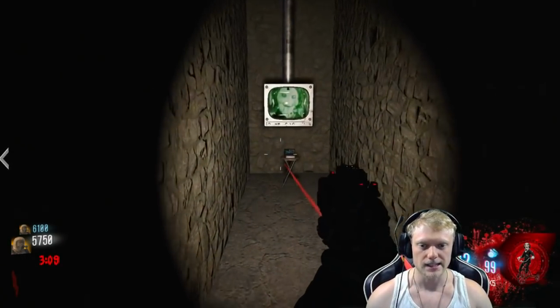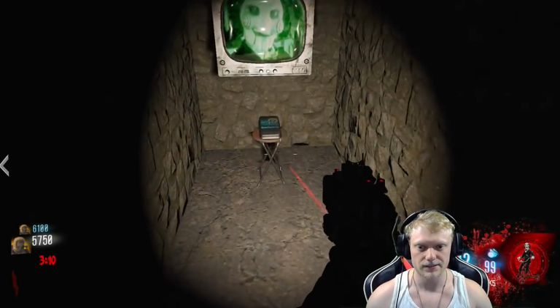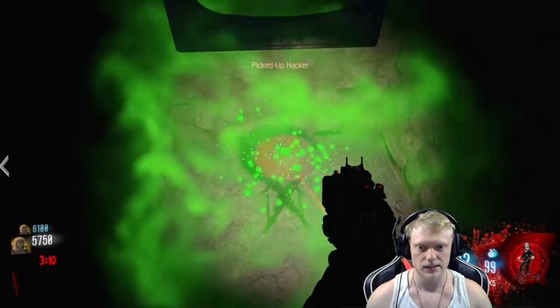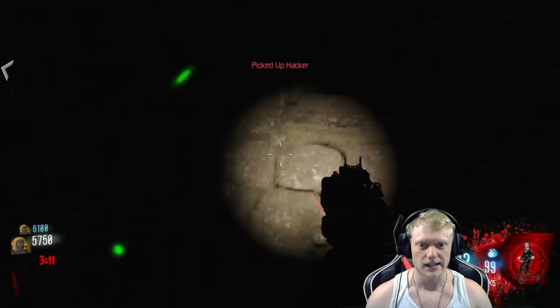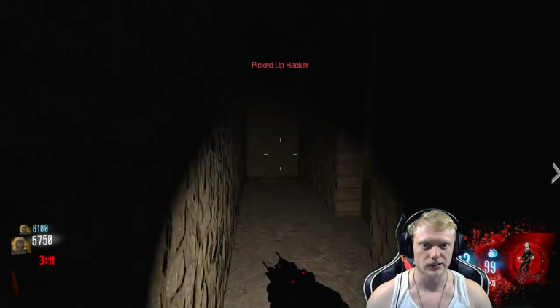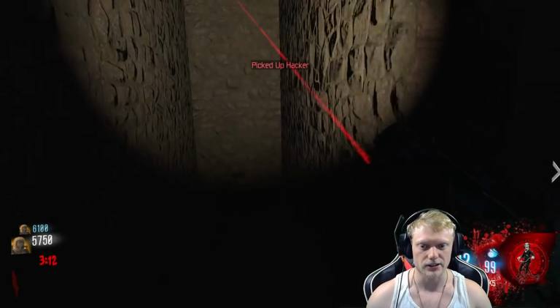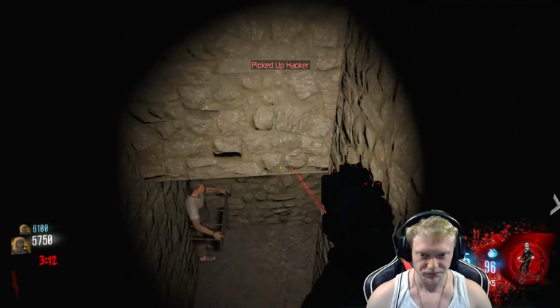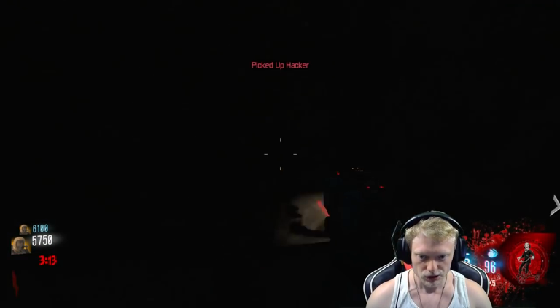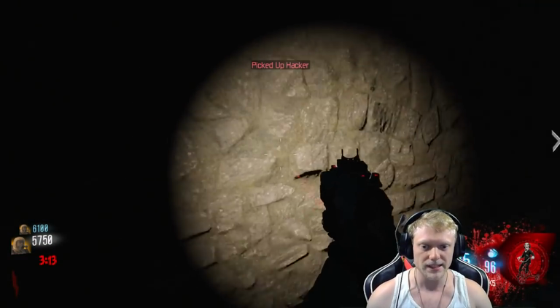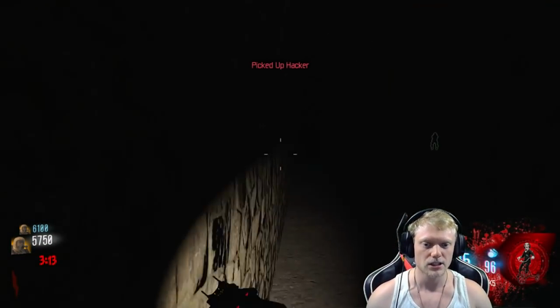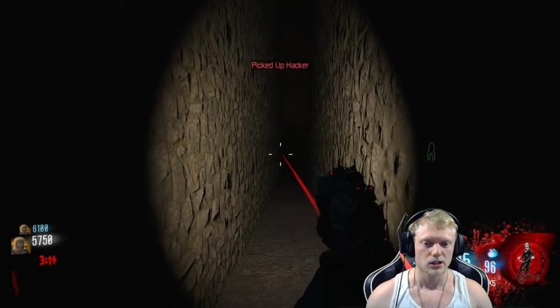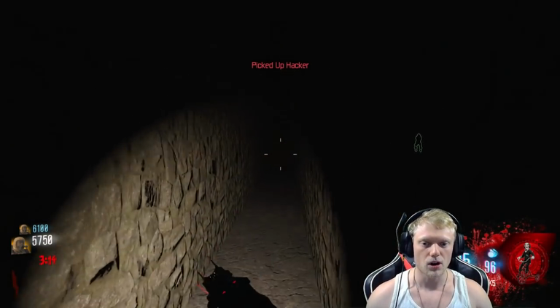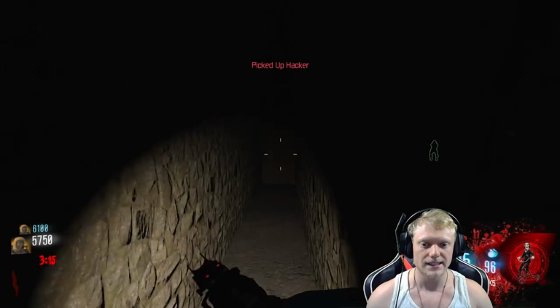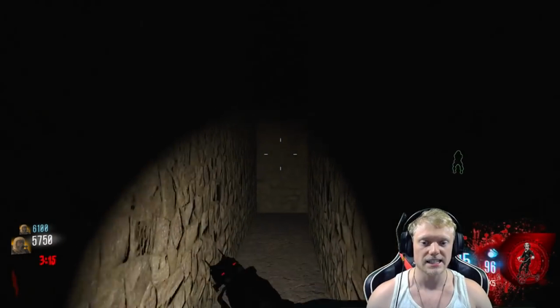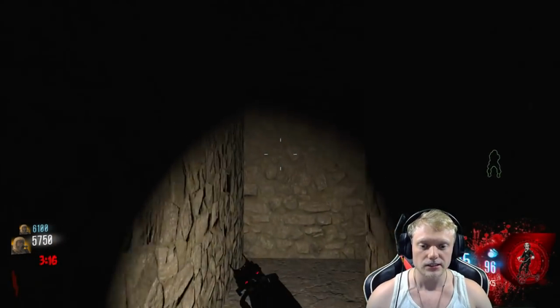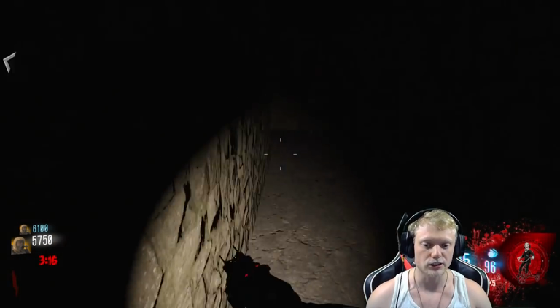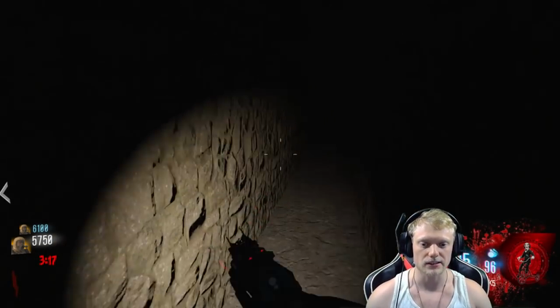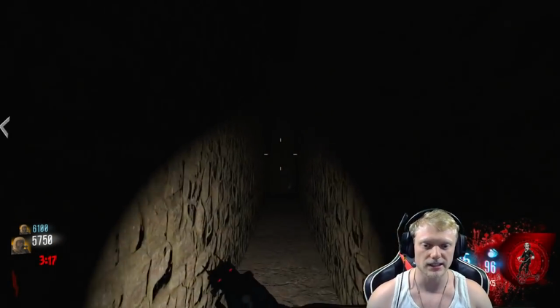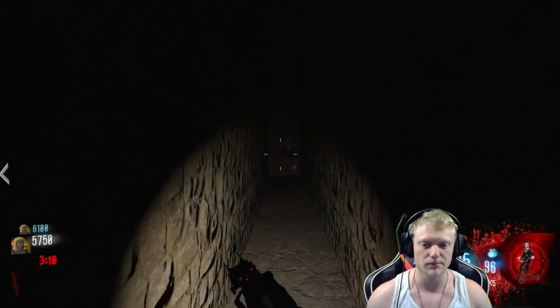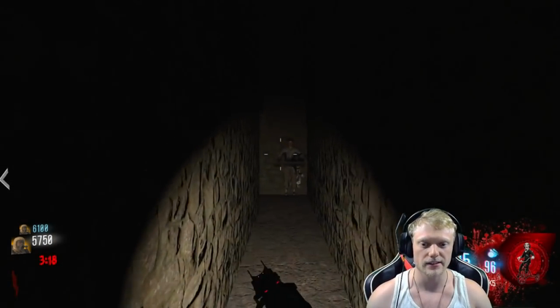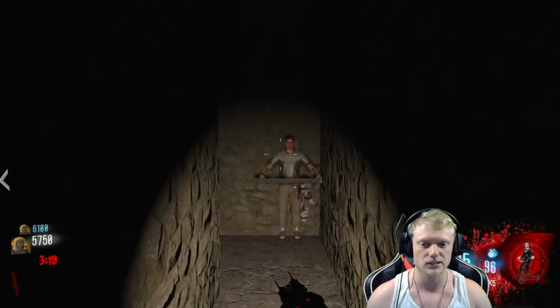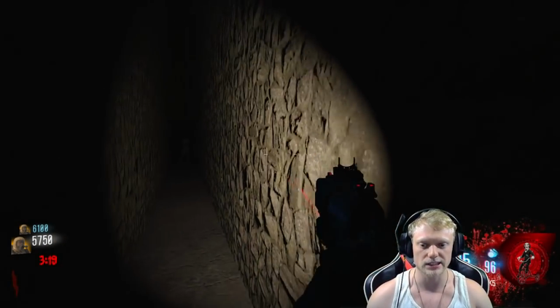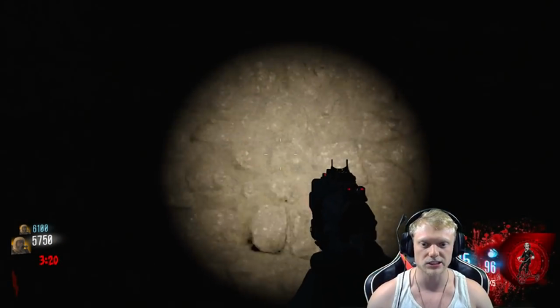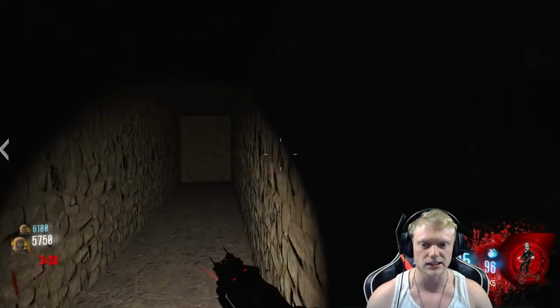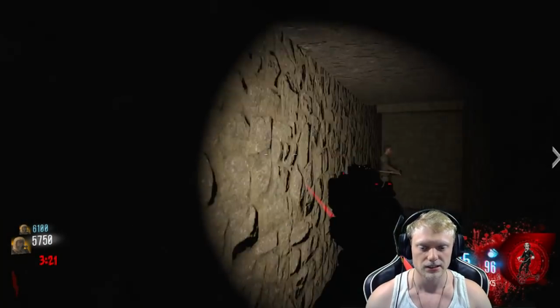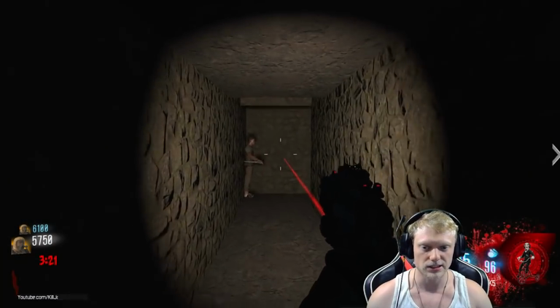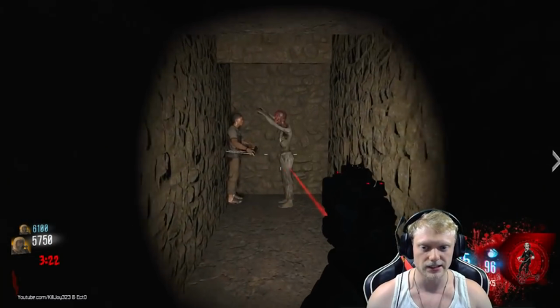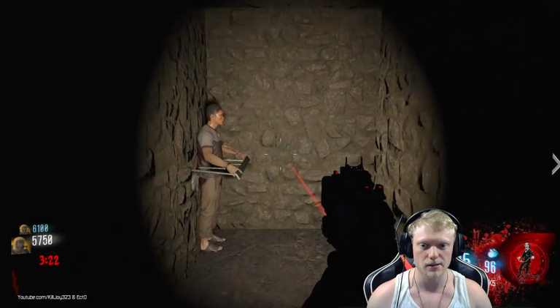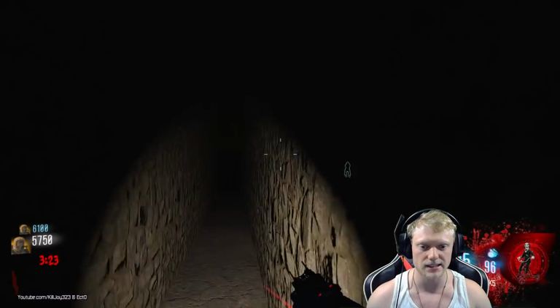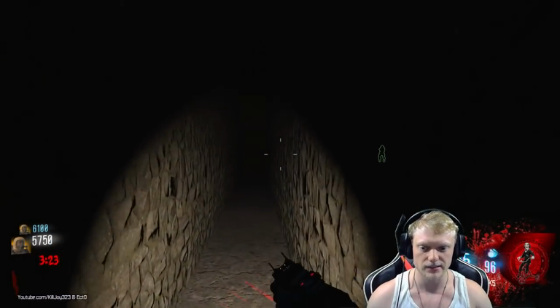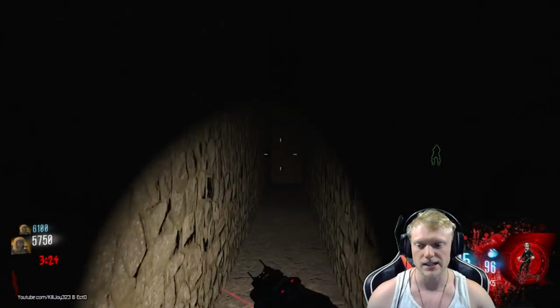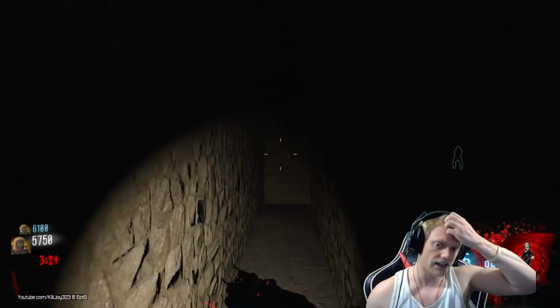Take a left and there's your hacker. Drop down, go all the way down here, then turn around because there's a jump scare thing that basically chases you. Come to here, let it pass, and you're good. Now you have the hacker.